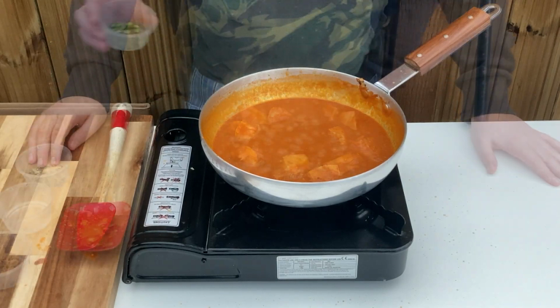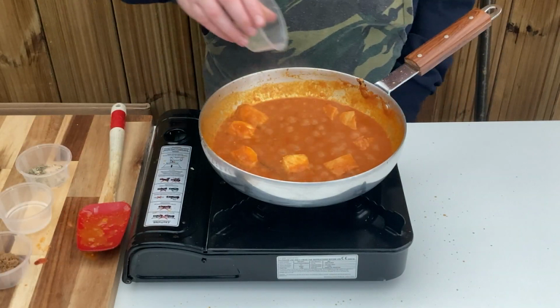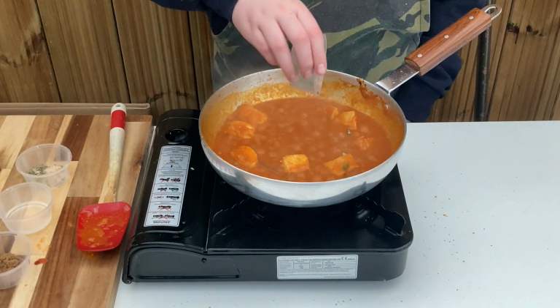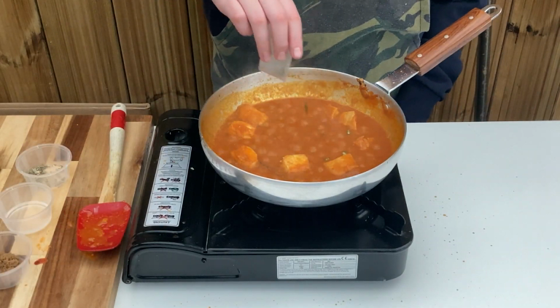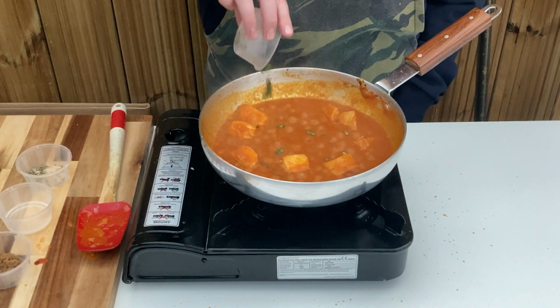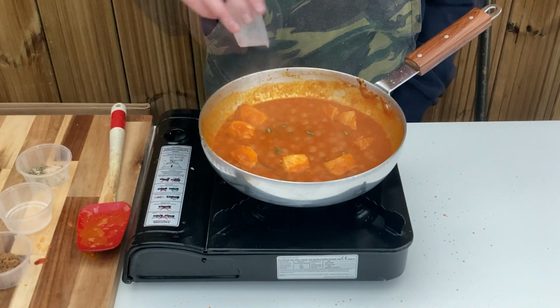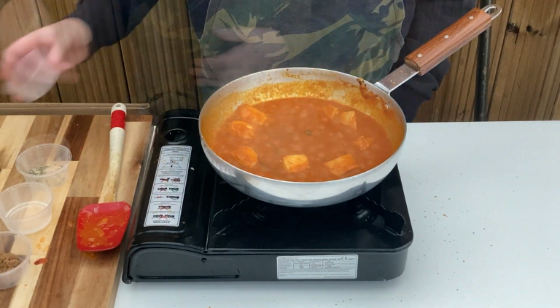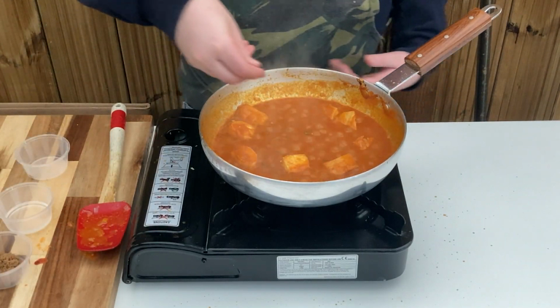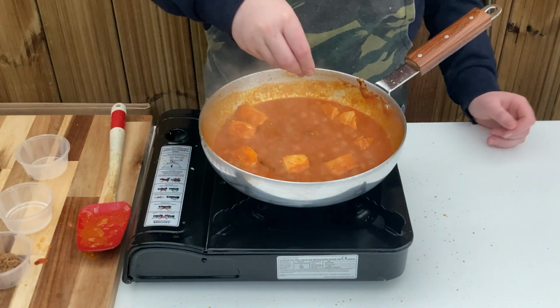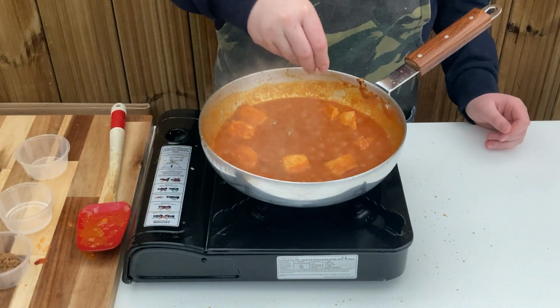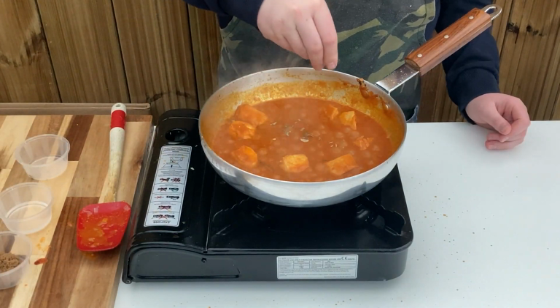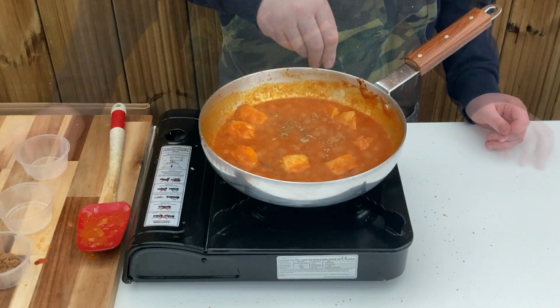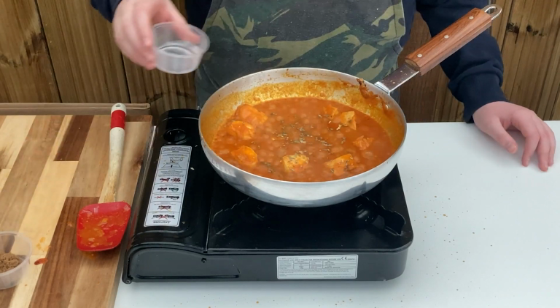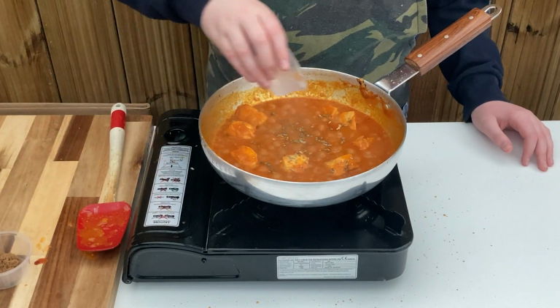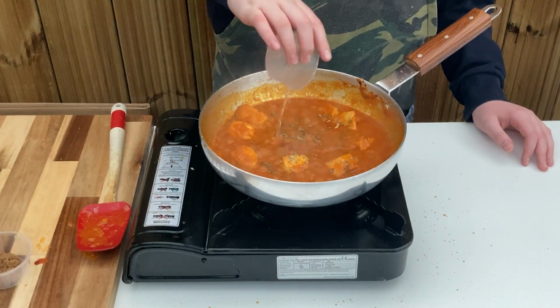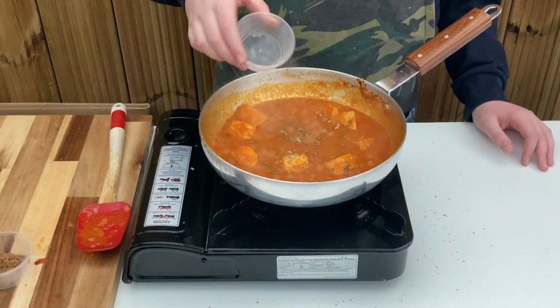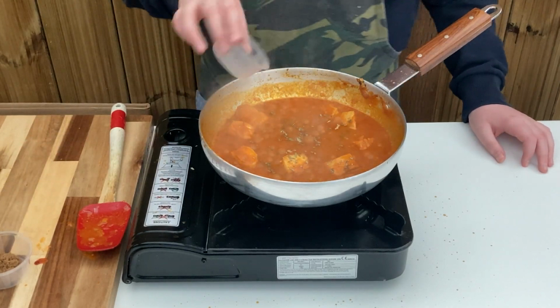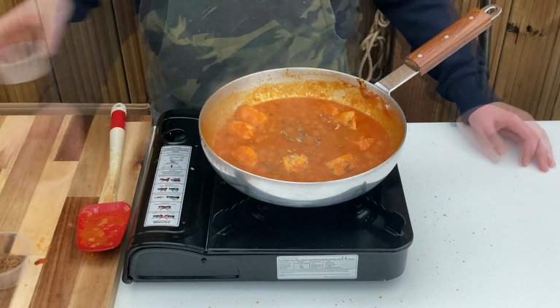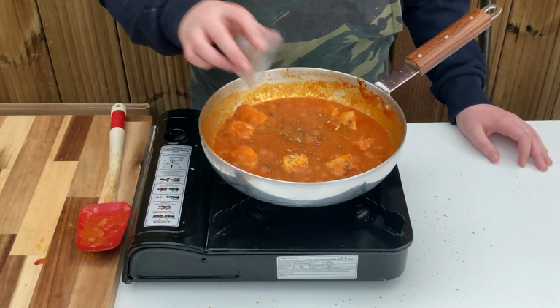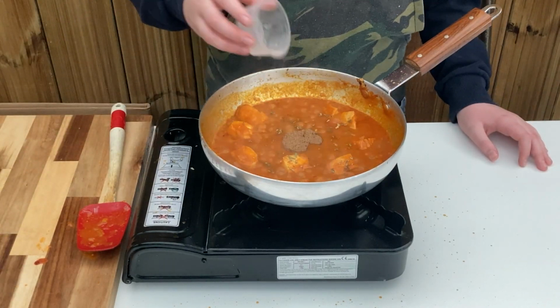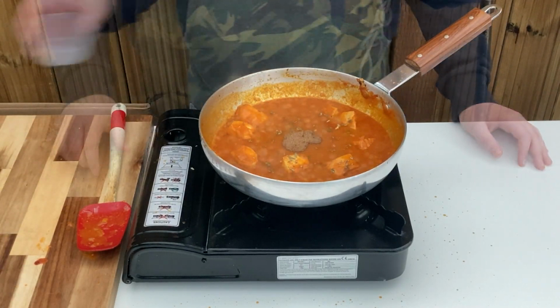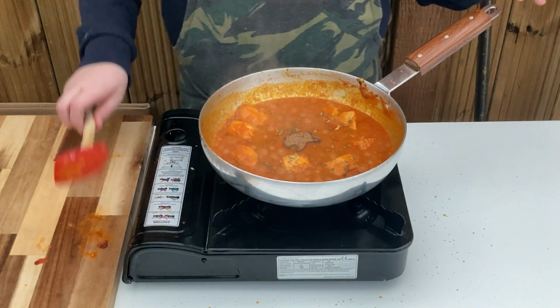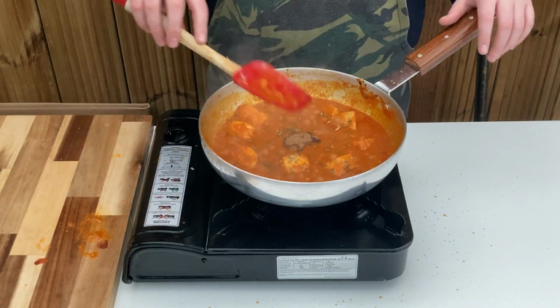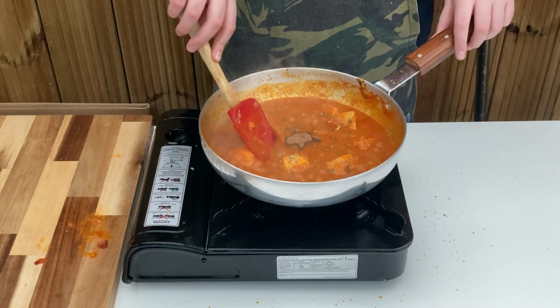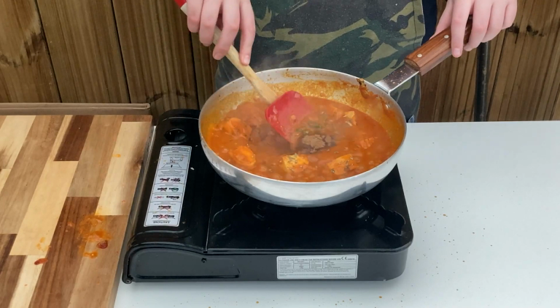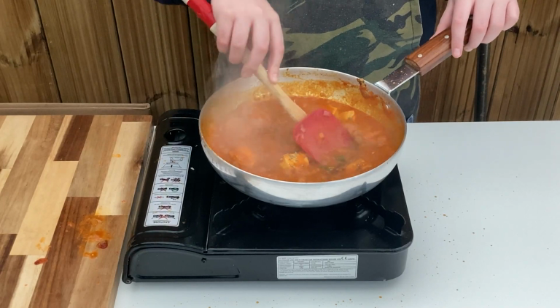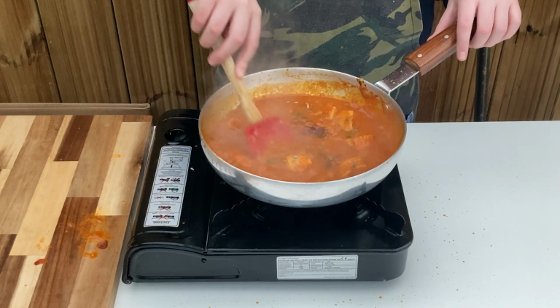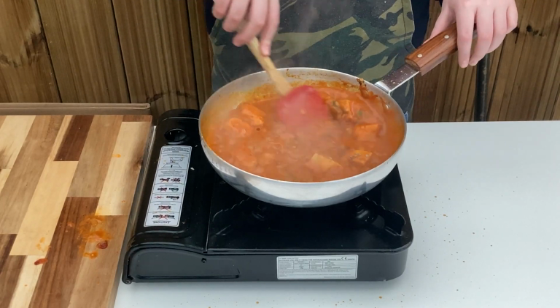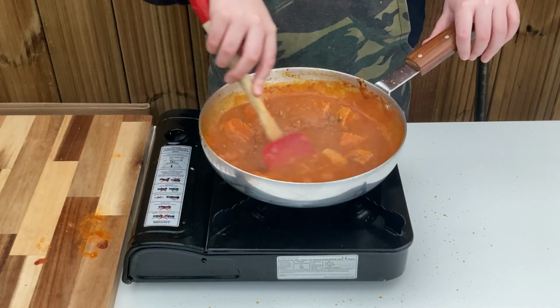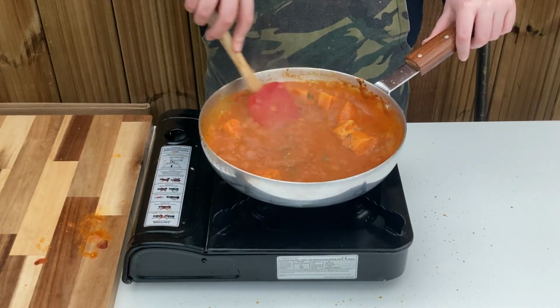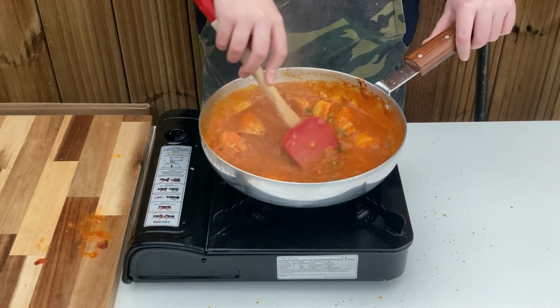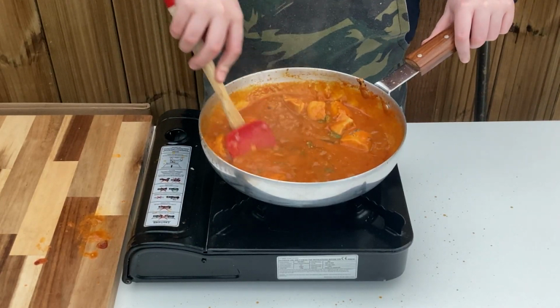Add in the sliced green chillies, sprinkle over the methi, crushing it in your fingers, then tip in the white vinegar and brown sugar. Stir through and allow to reduce to your desired consistency until your choice of protein is cooked through.